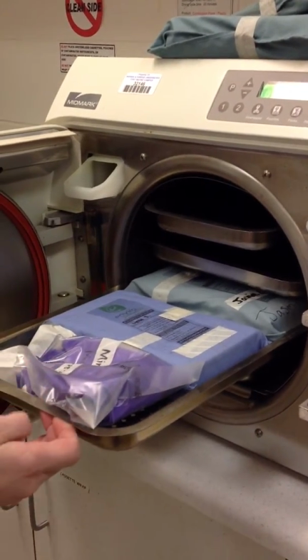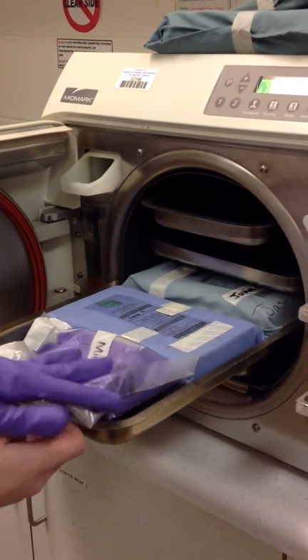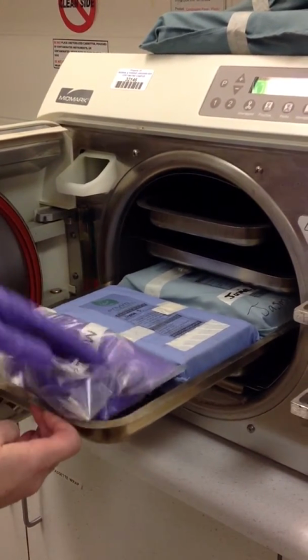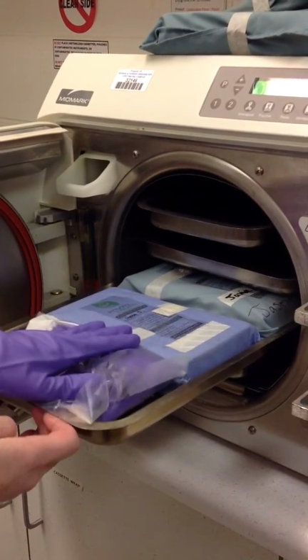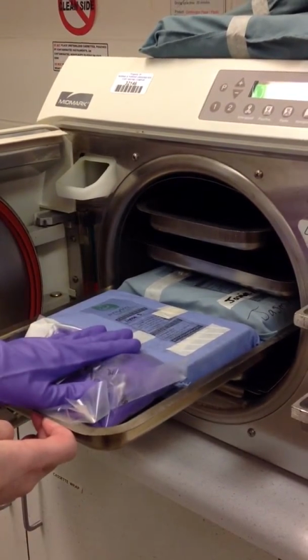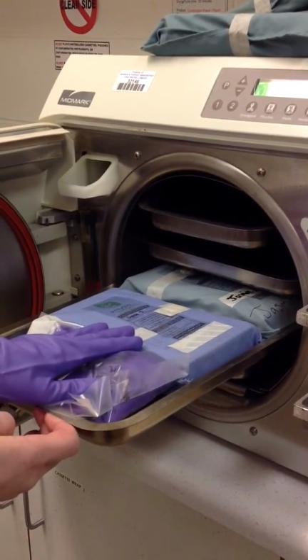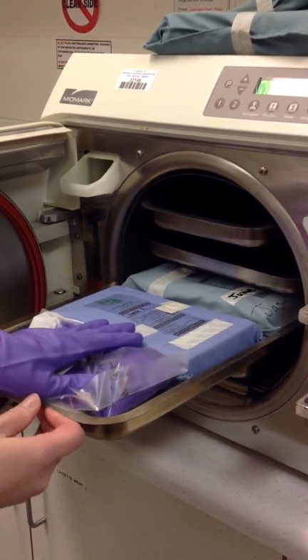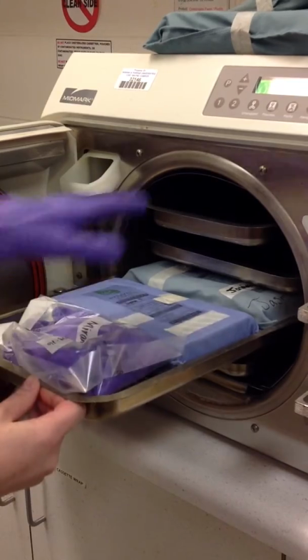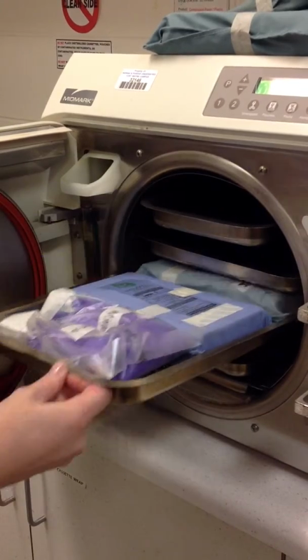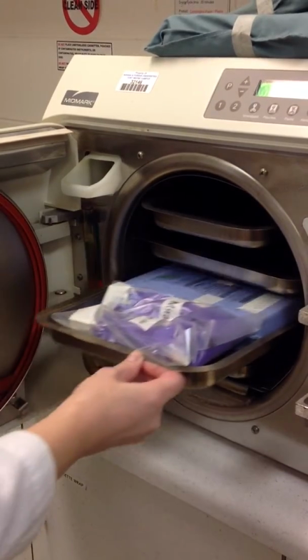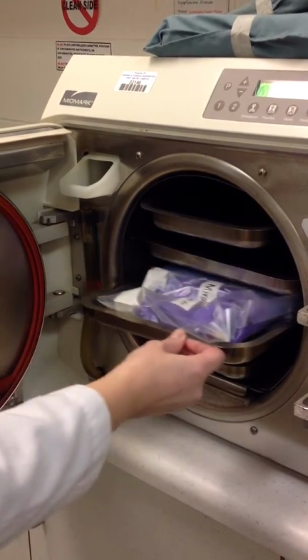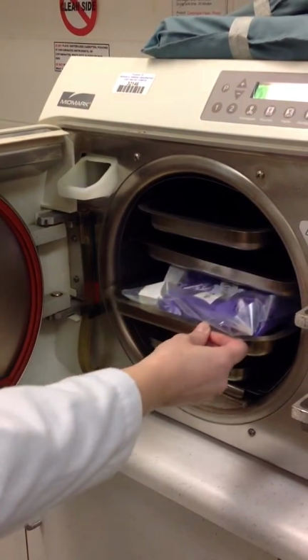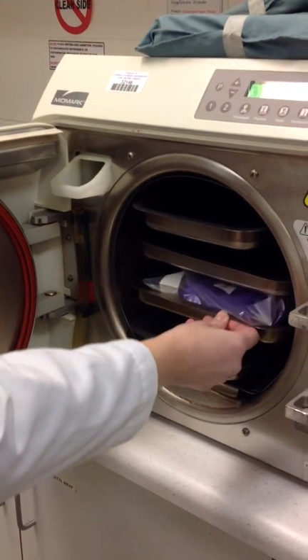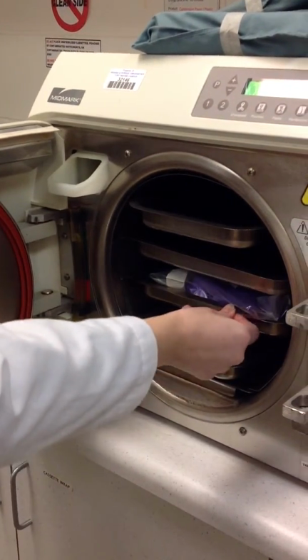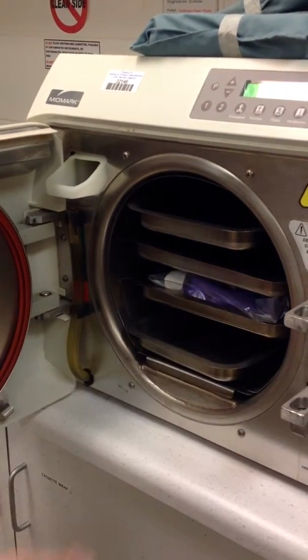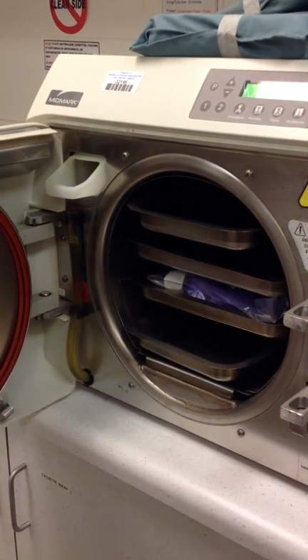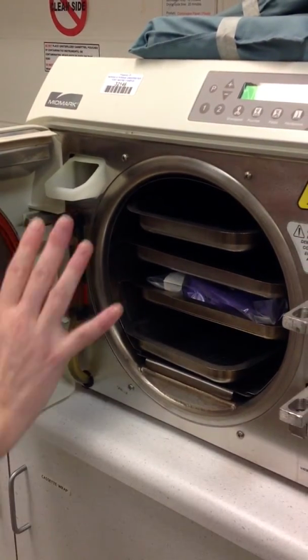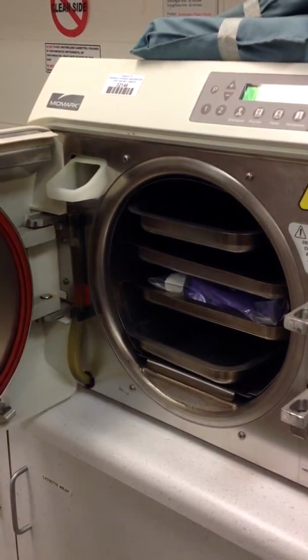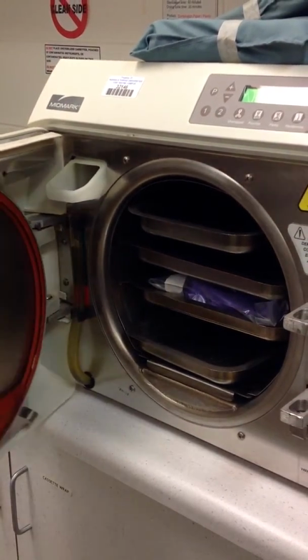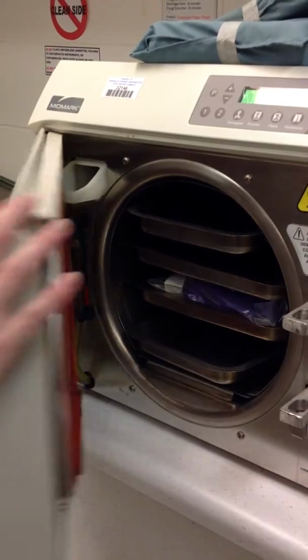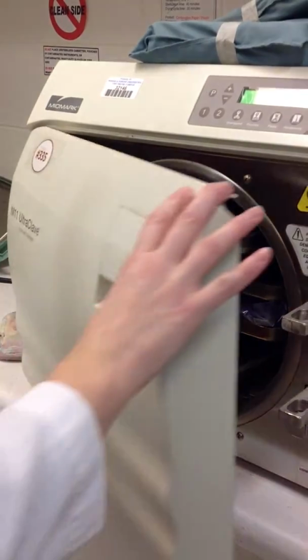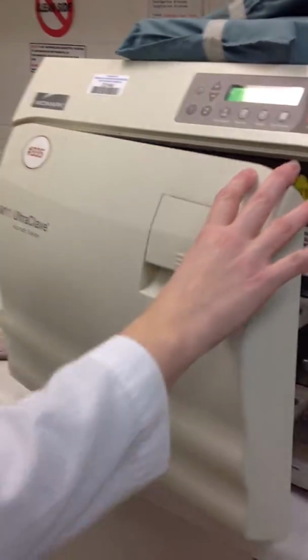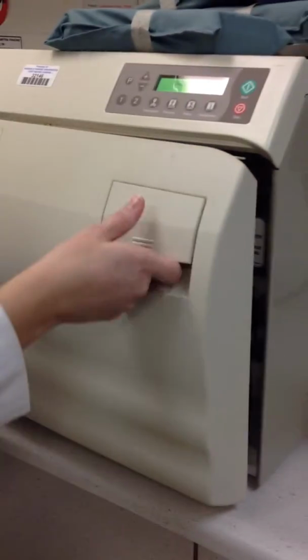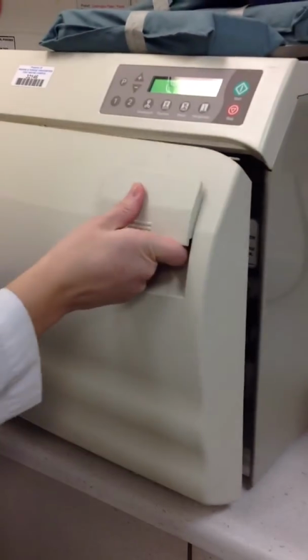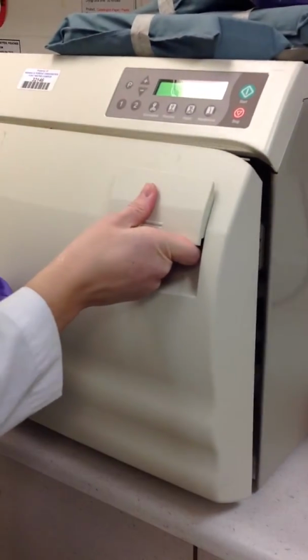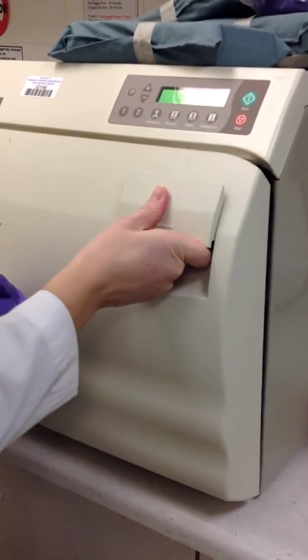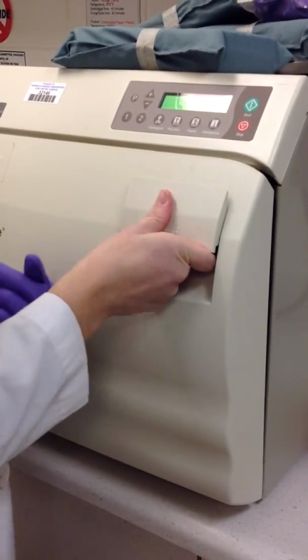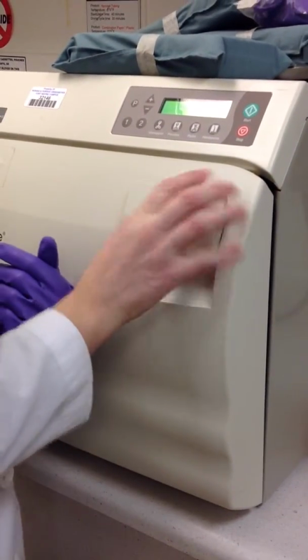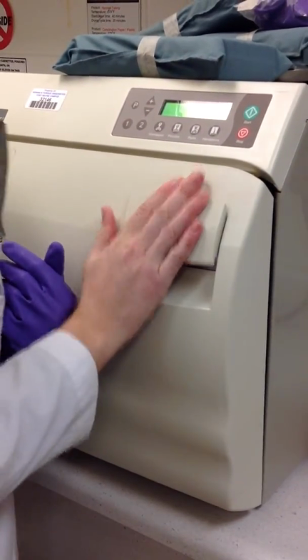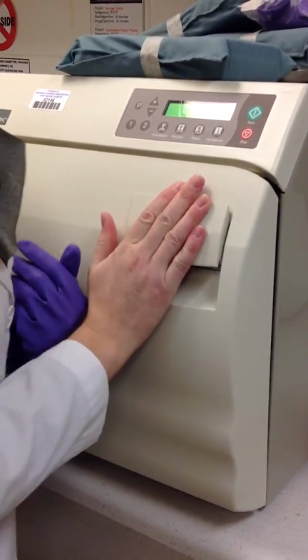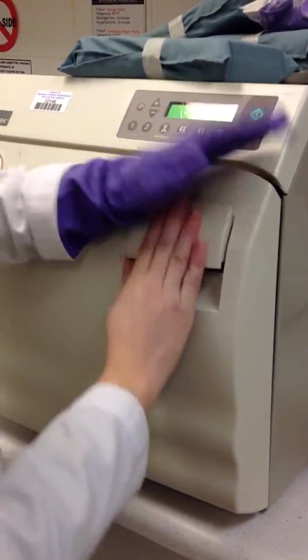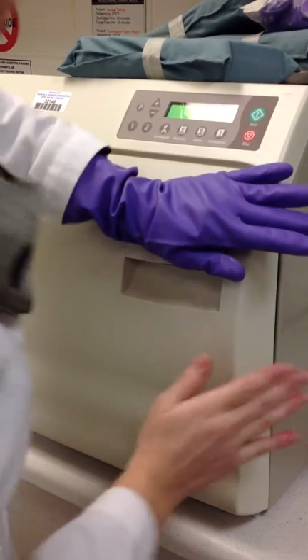We don't want to stack too many things on top of each other. Once all the racks are filled, you'll shut the autoclave the same way you opened it, by lifting it up on the tab and locking it into place.